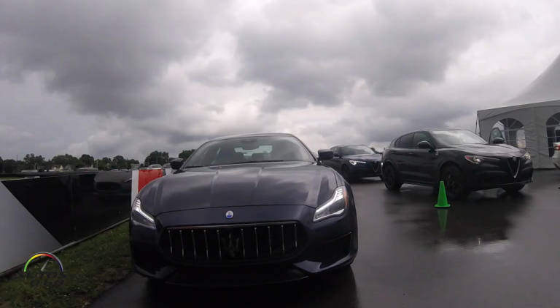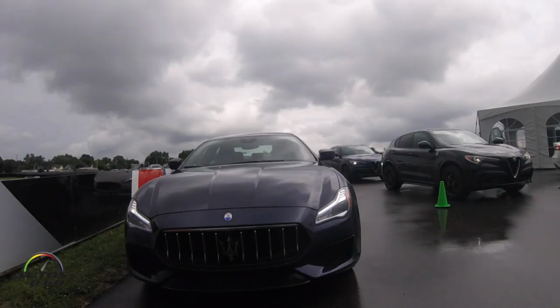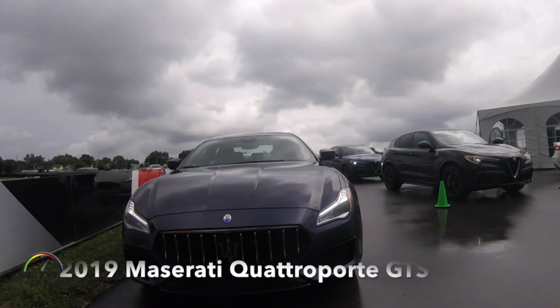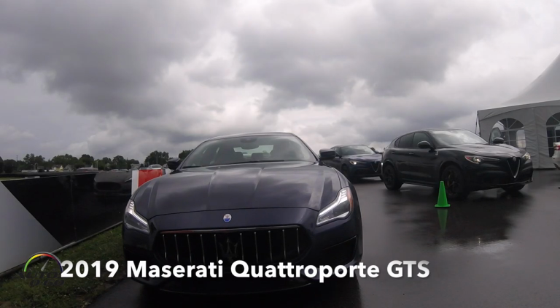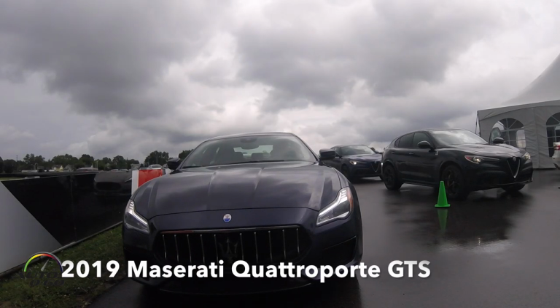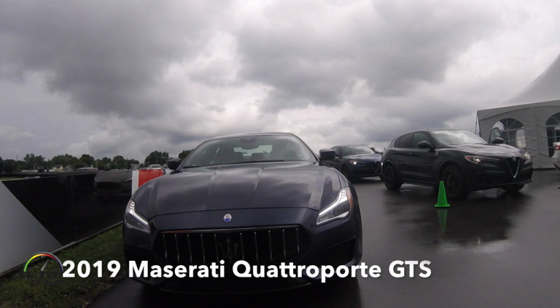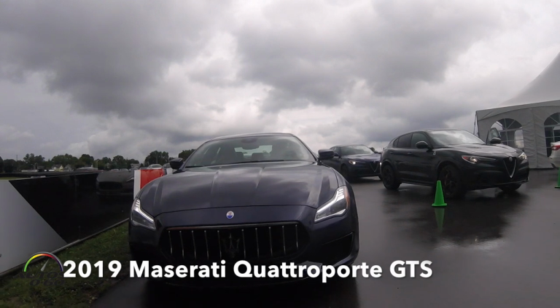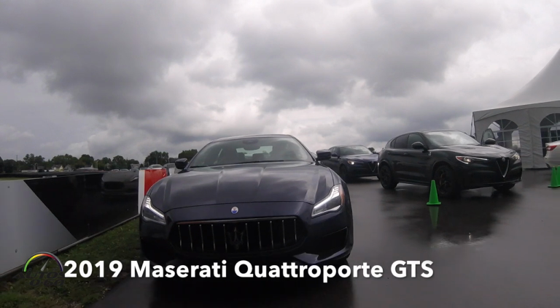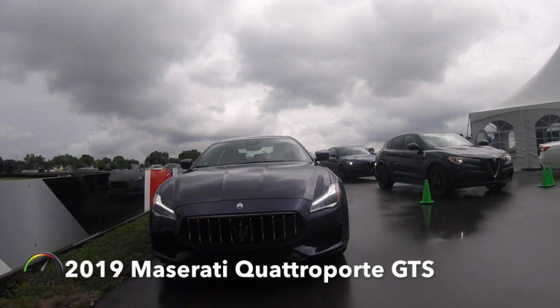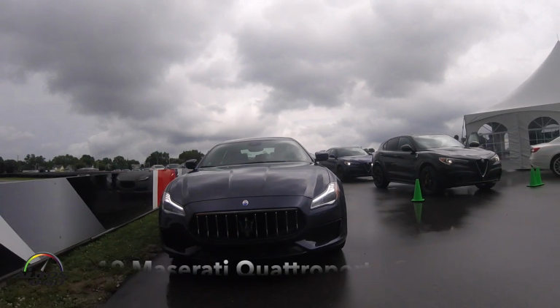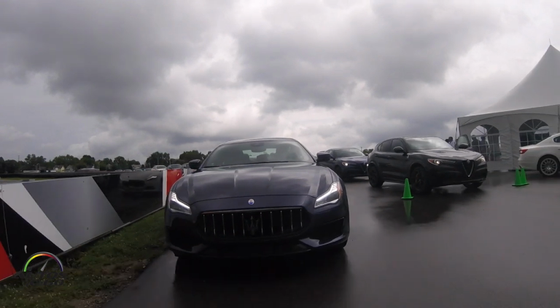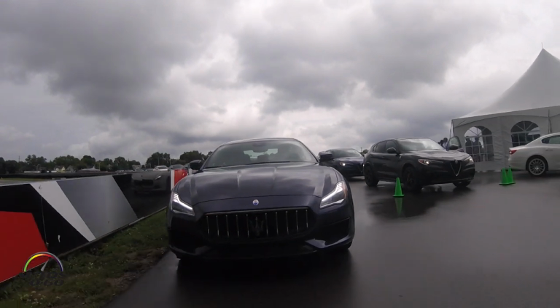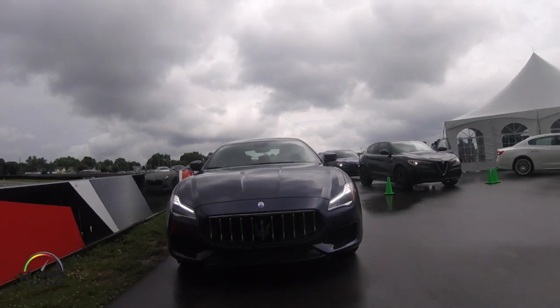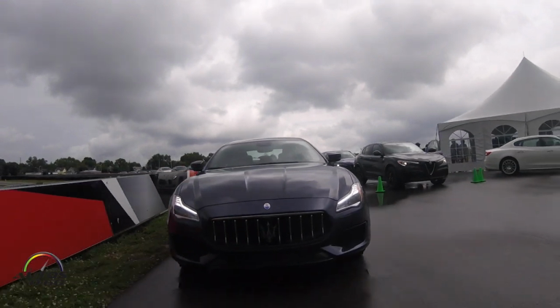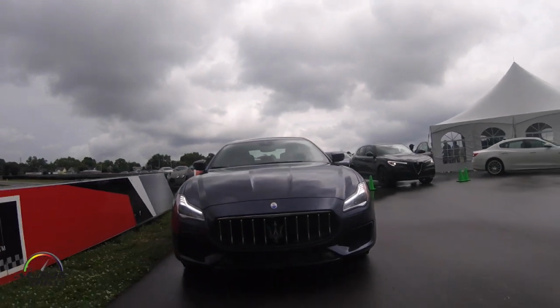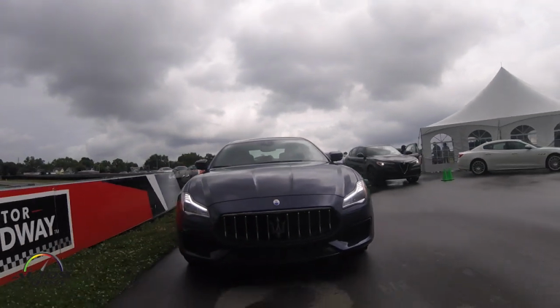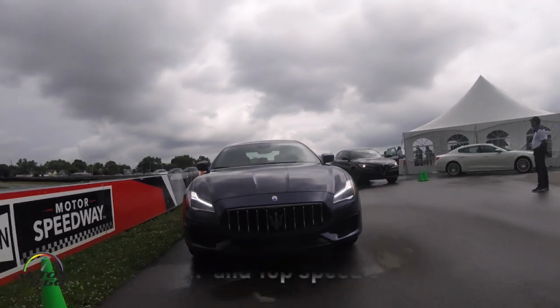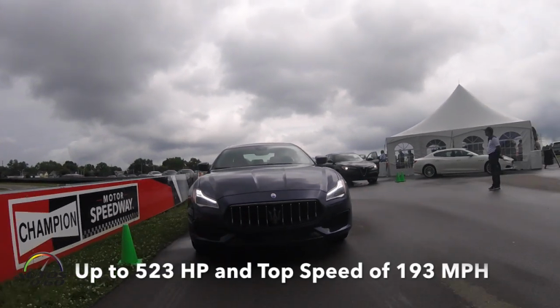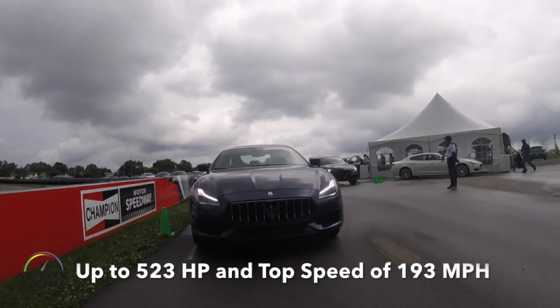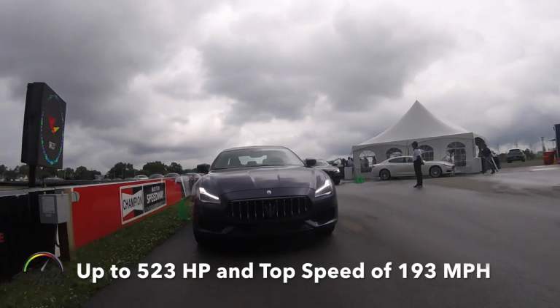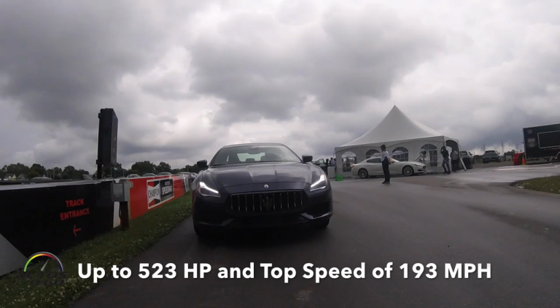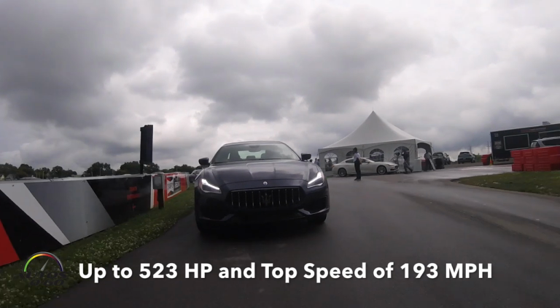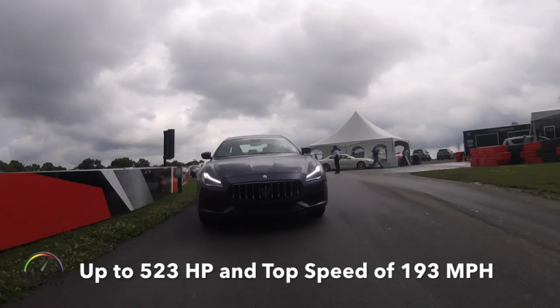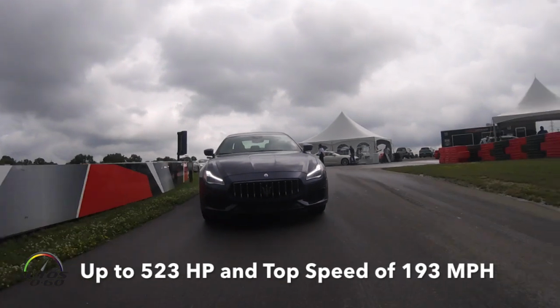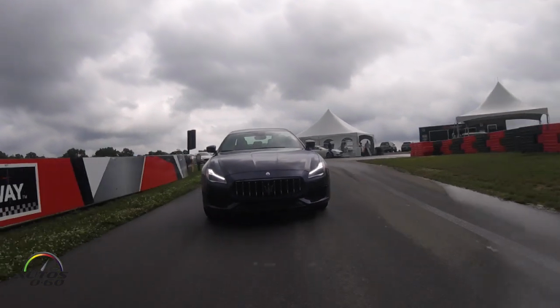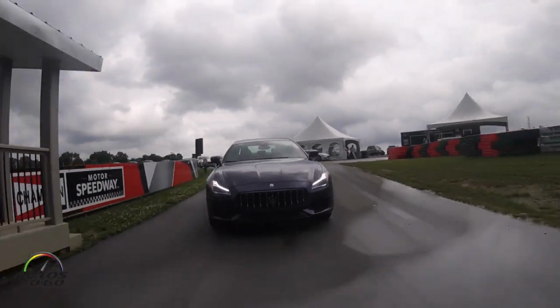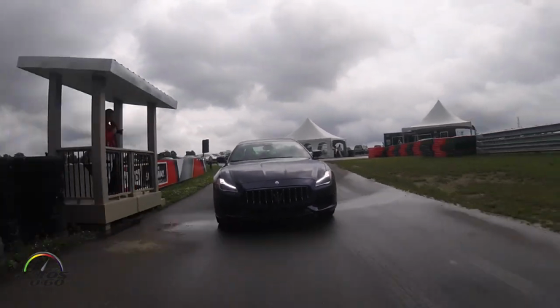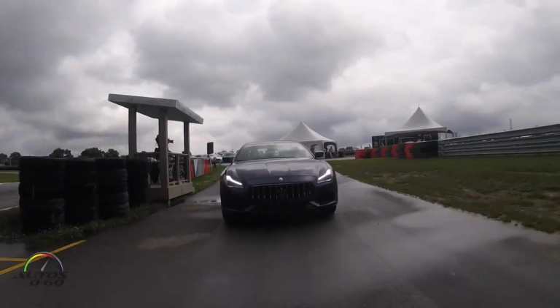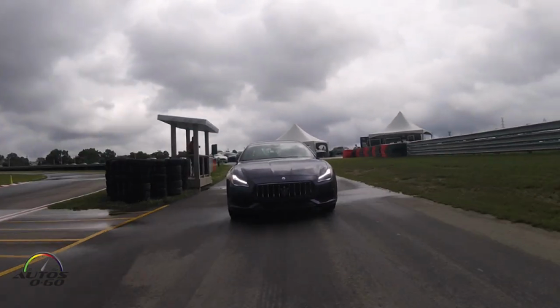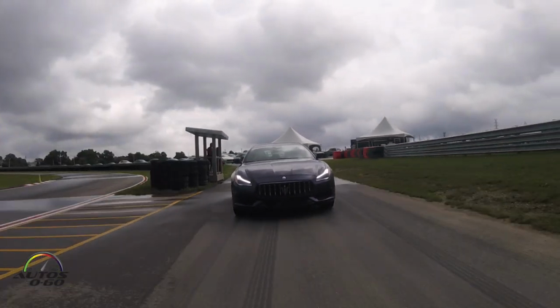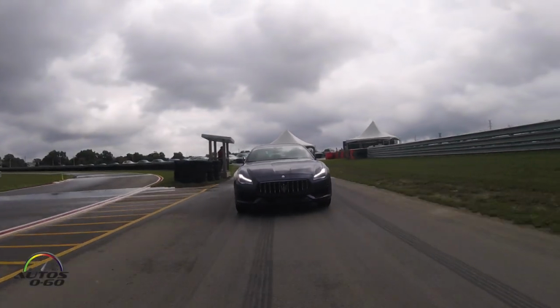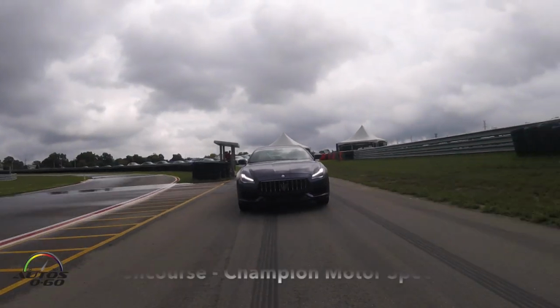Little recon lap. You'll see we have some cones set up — a series of two cones for brake reference, a red cone for the turning point, and apexes will be highlighted by the neon green cone.